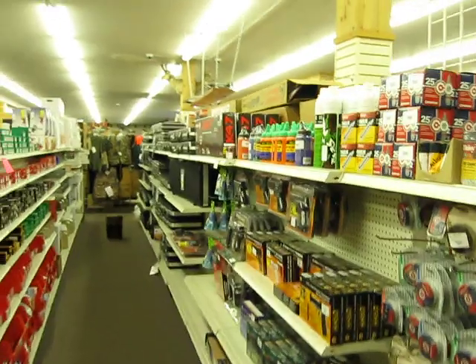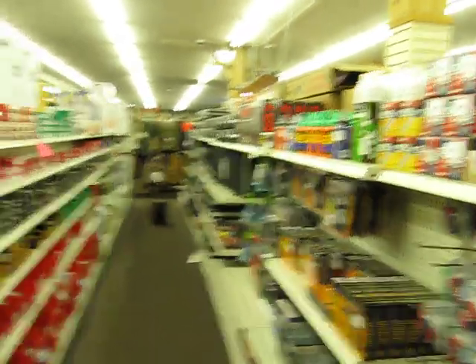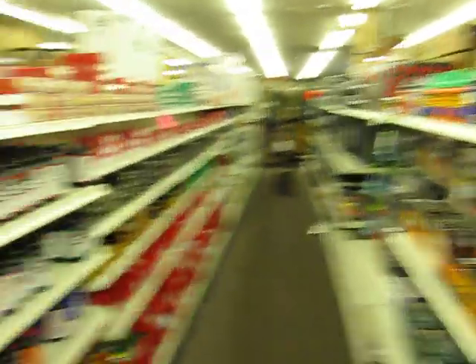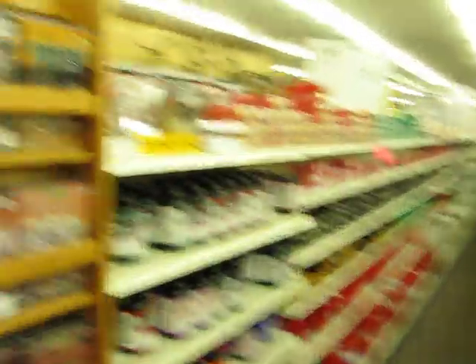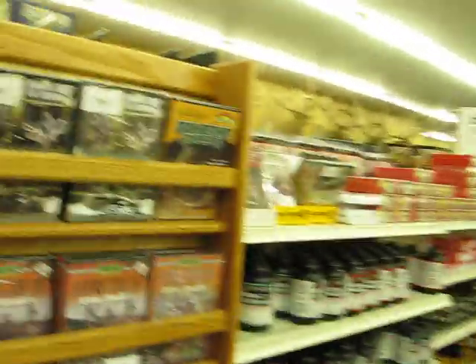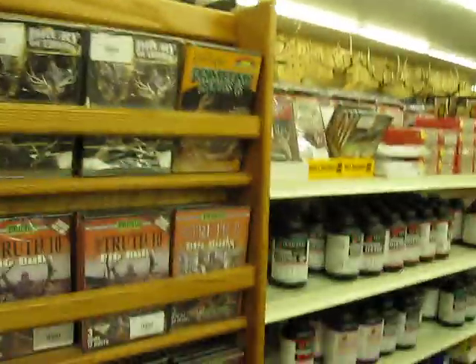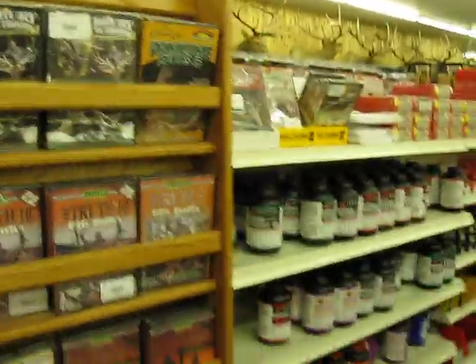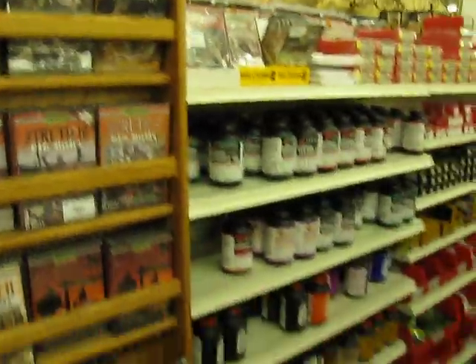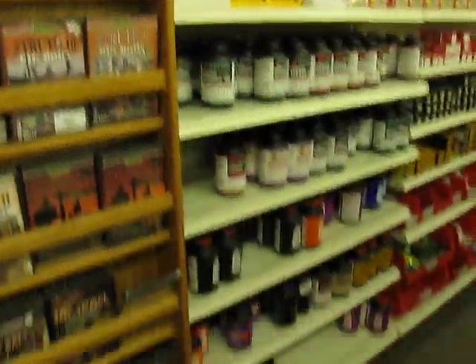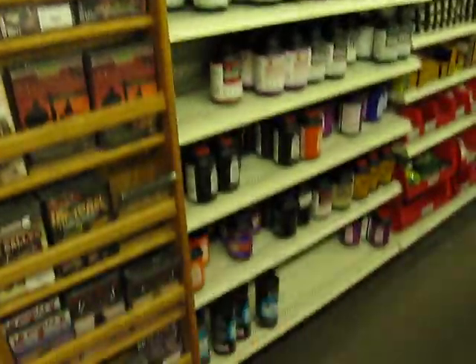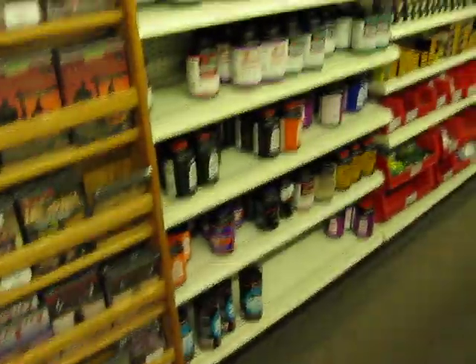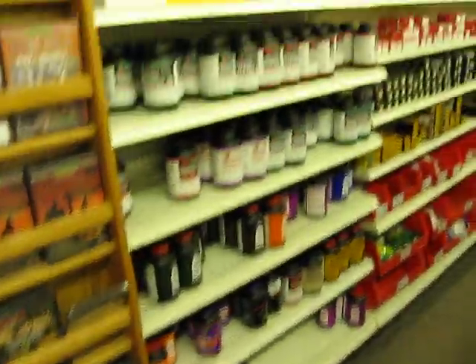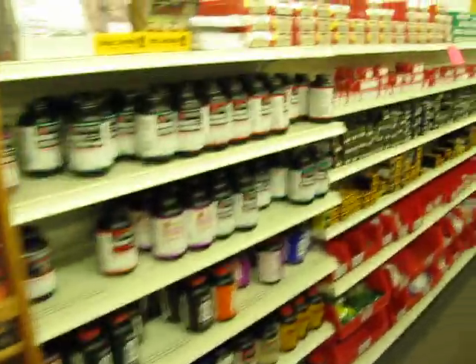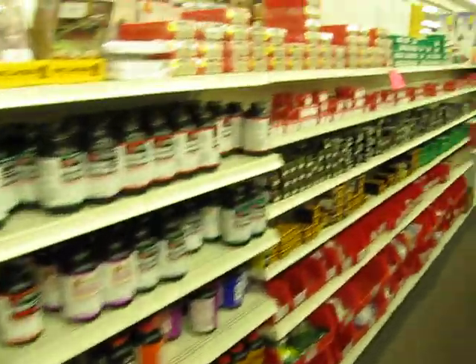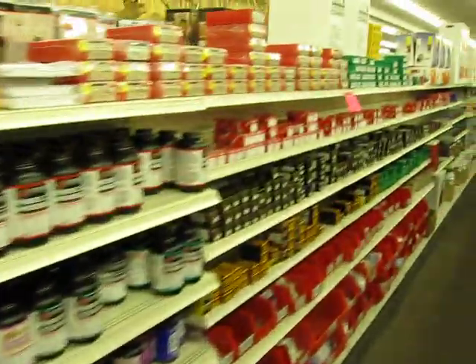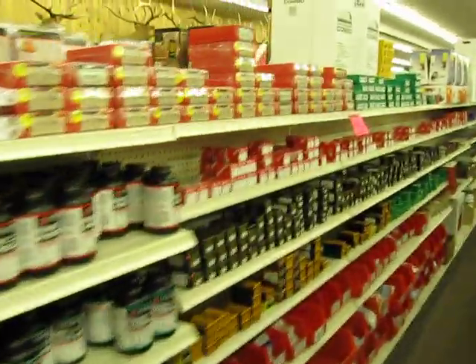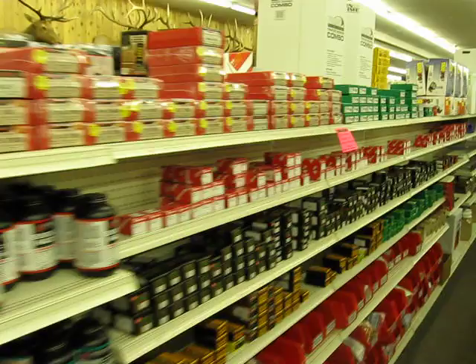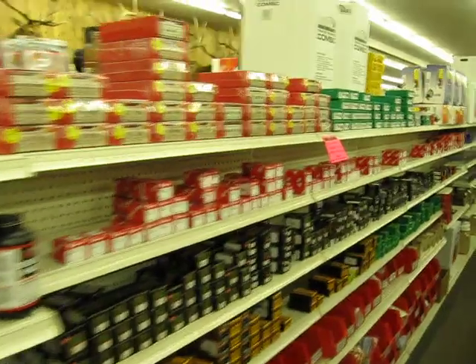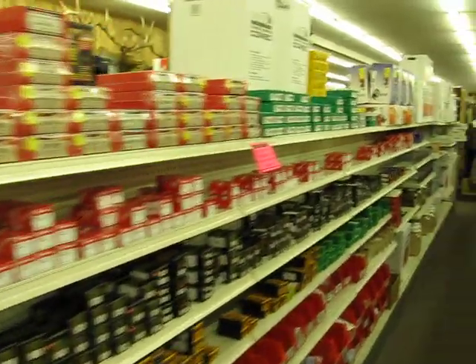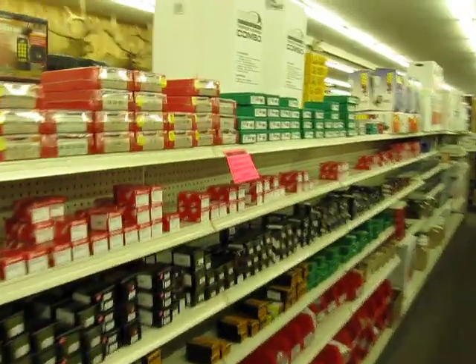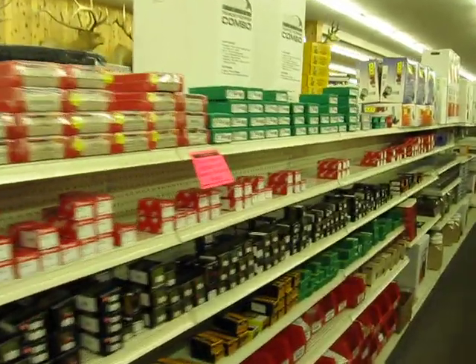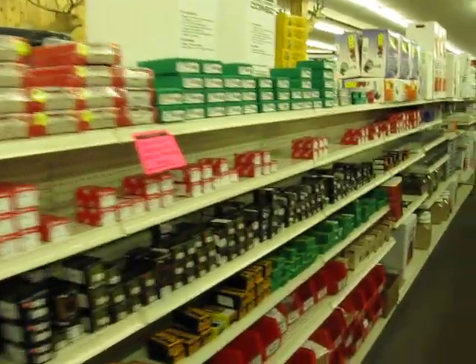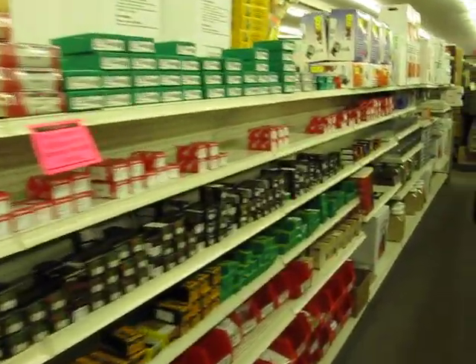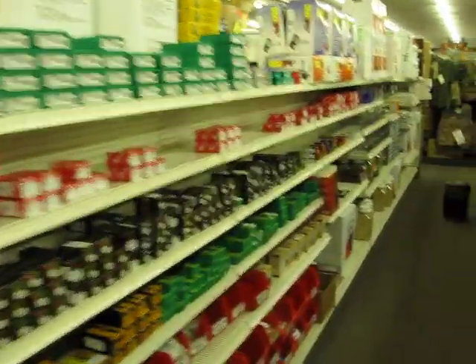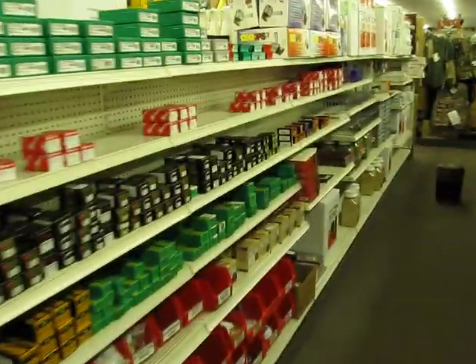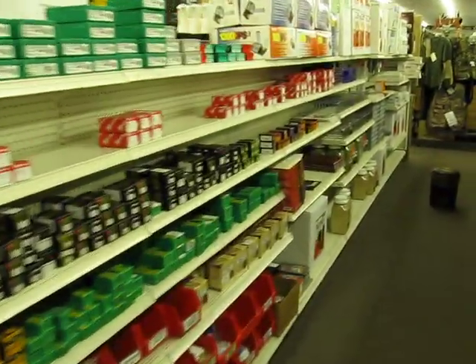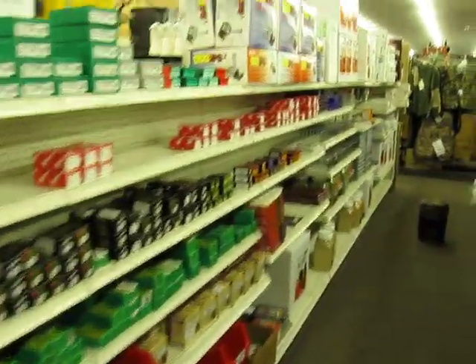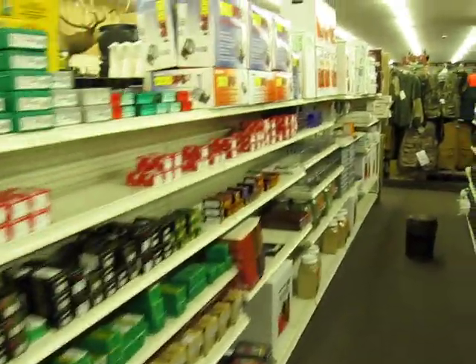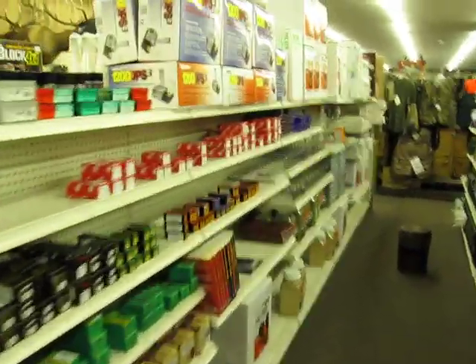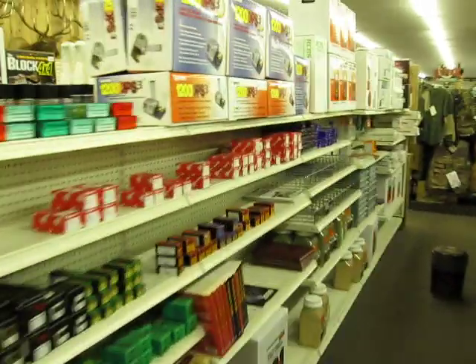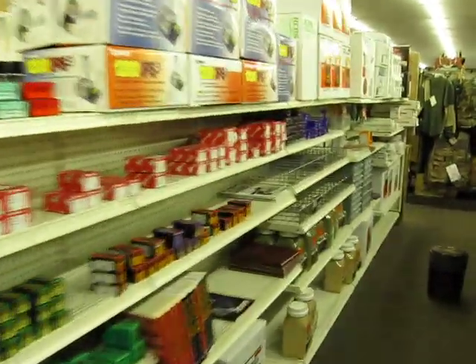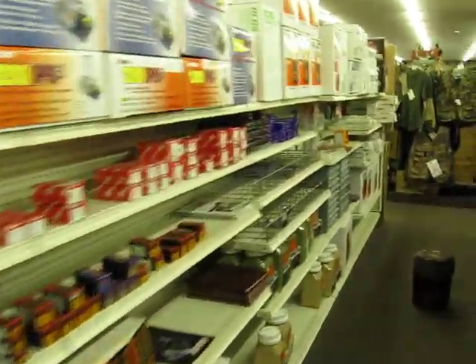Hard cases are reloading. Everybody's talking about how little reloading we've got going on out there — well, Basin Sports has tons of reloading stuff.